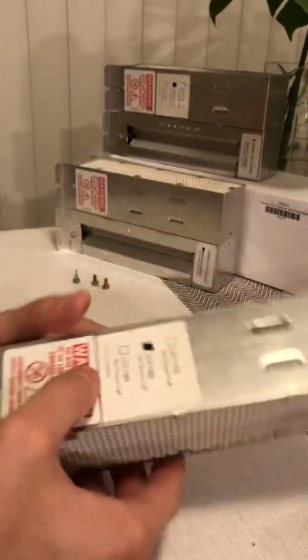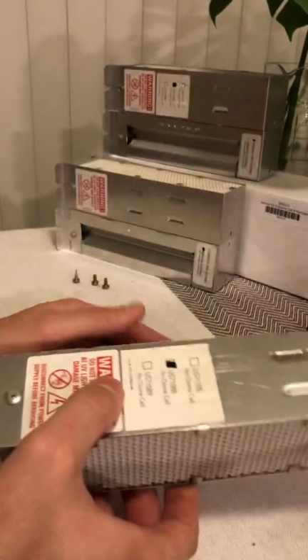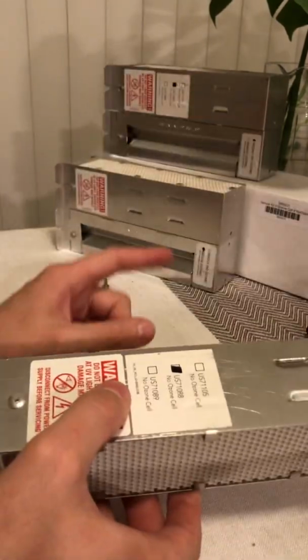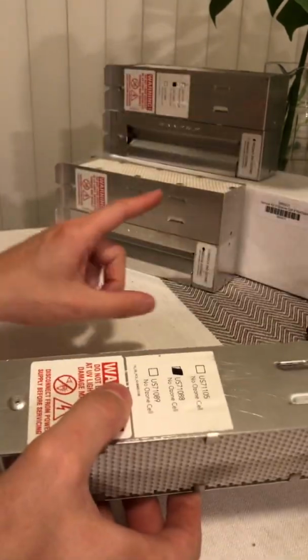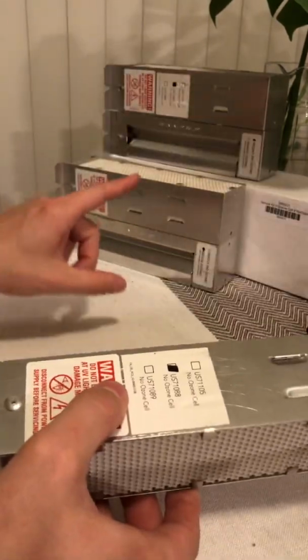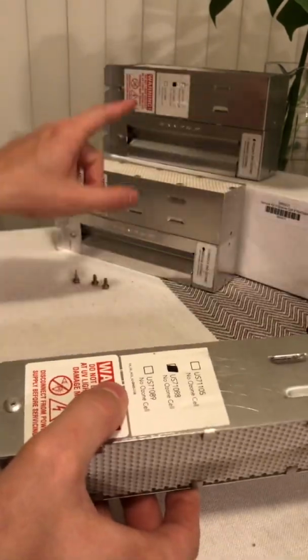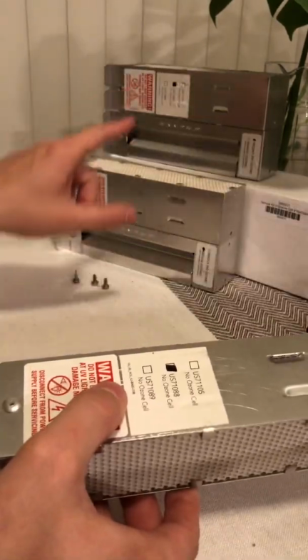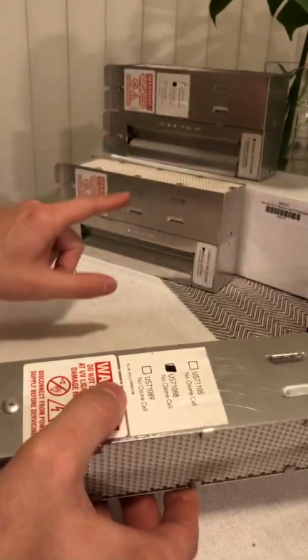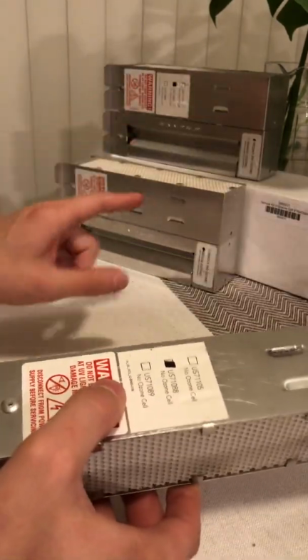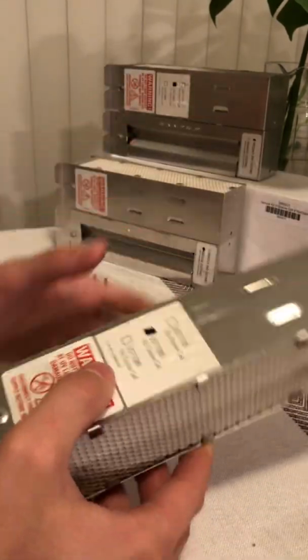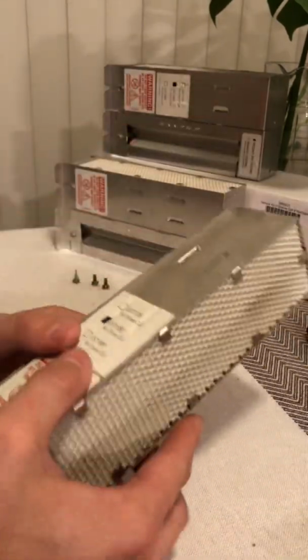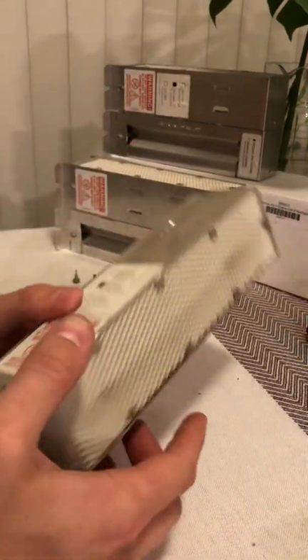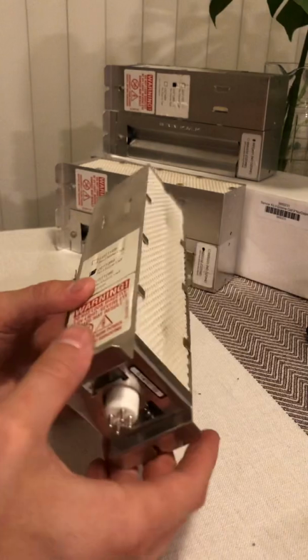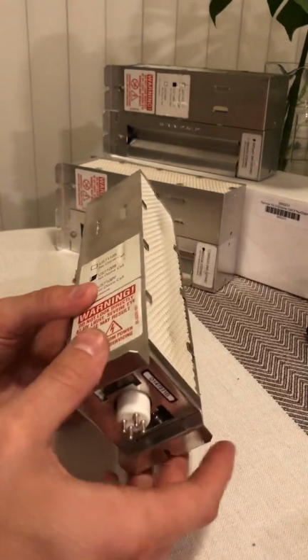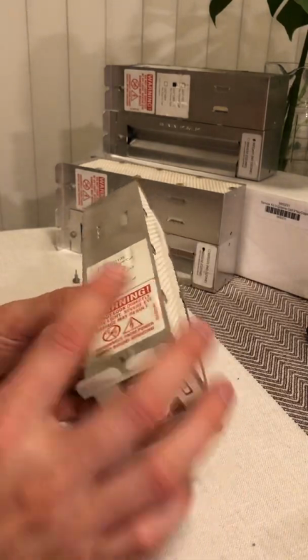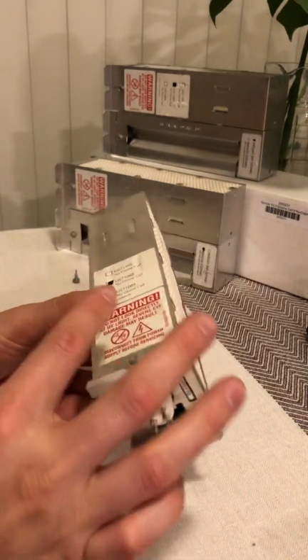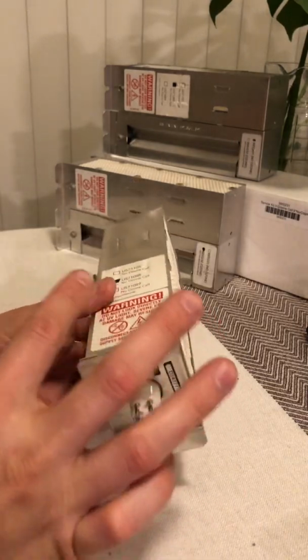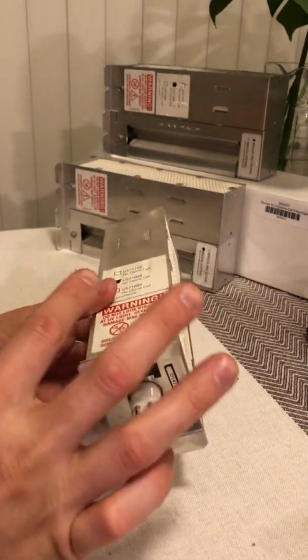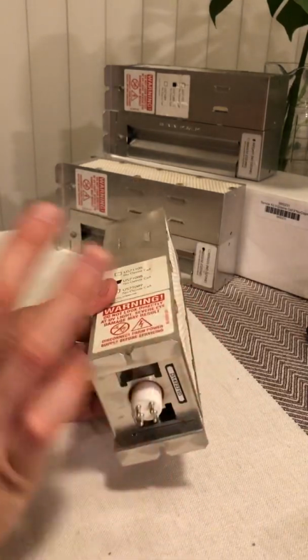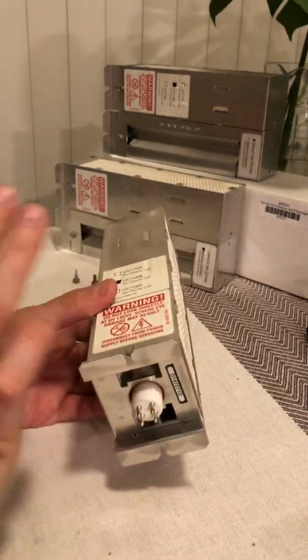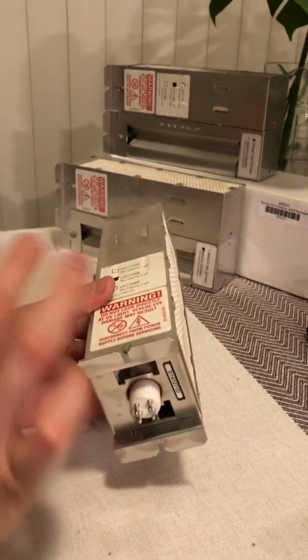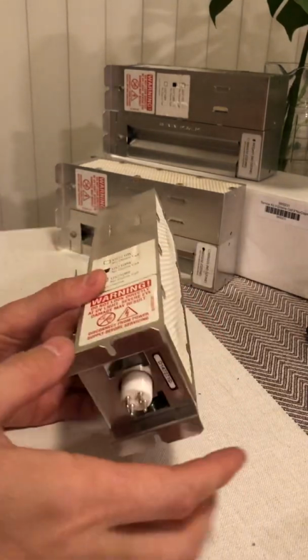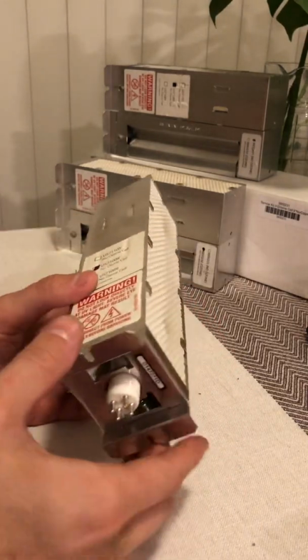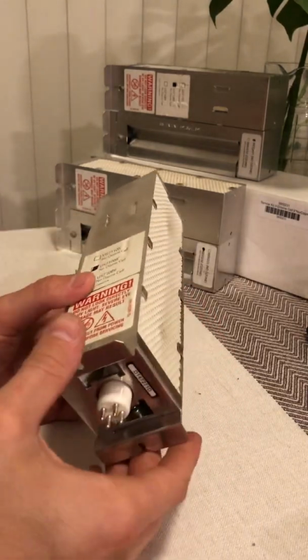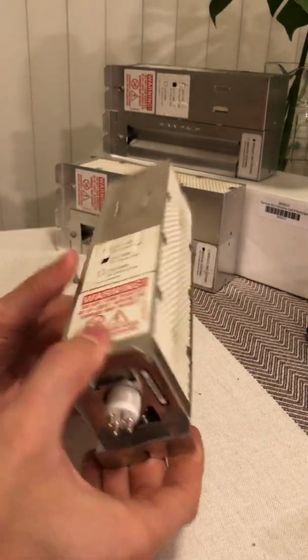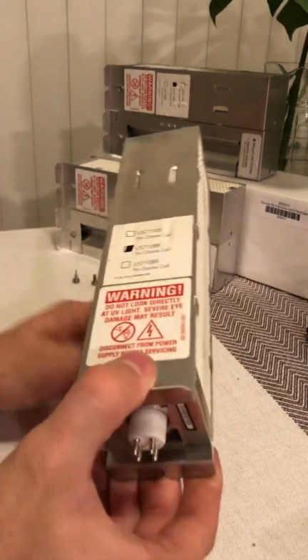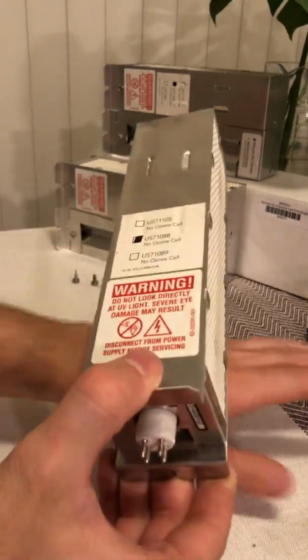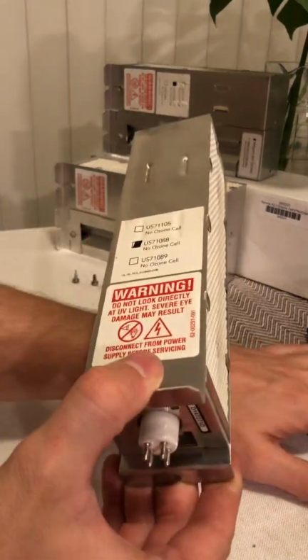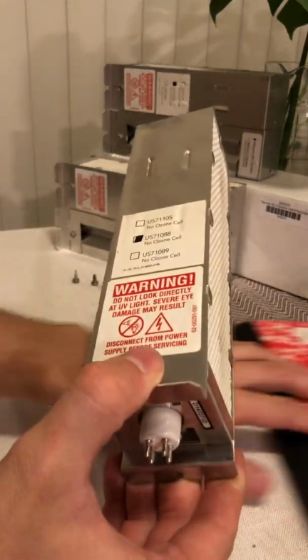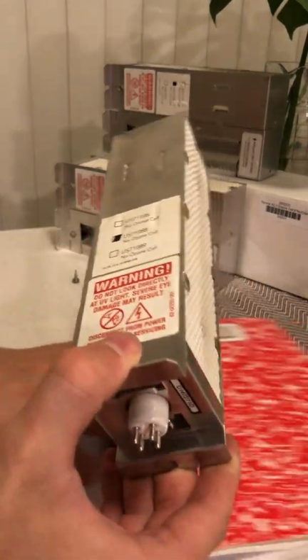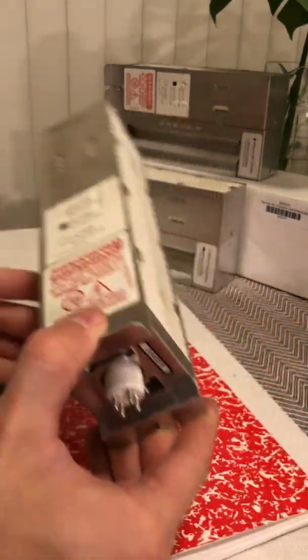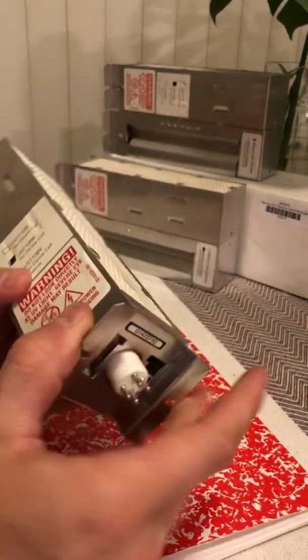You can see in the background there are four other cells here which I already replaced — I already modified them to be able to replace the bulbs. So I'll show you here.